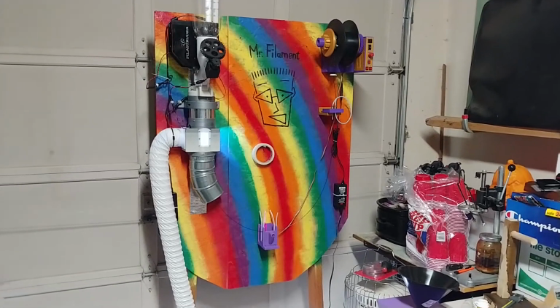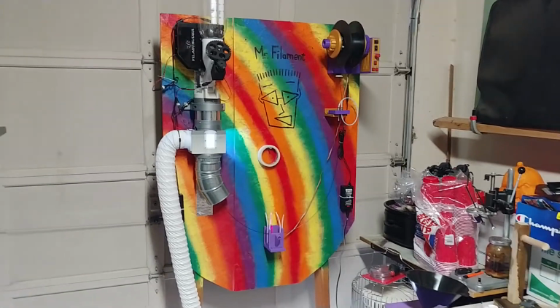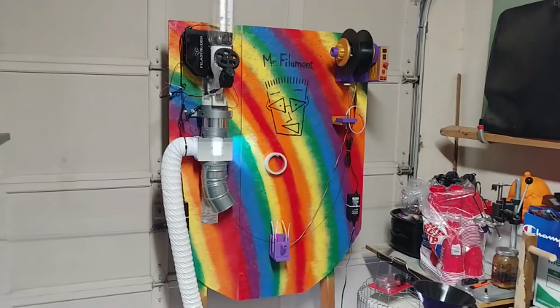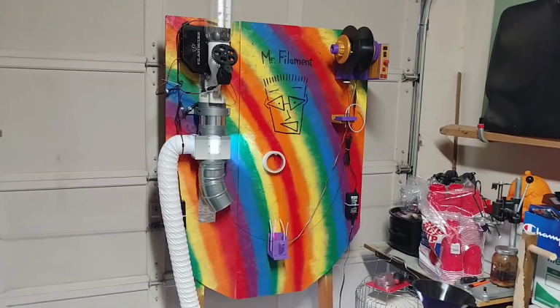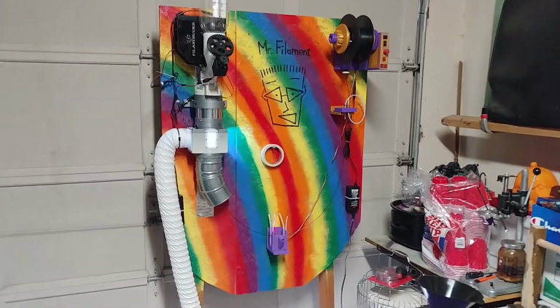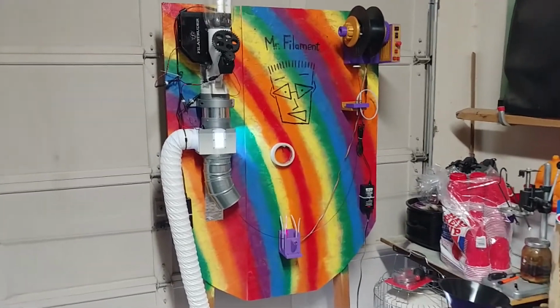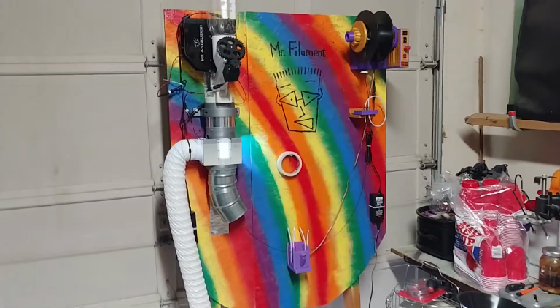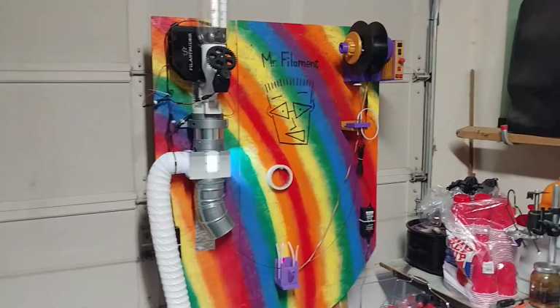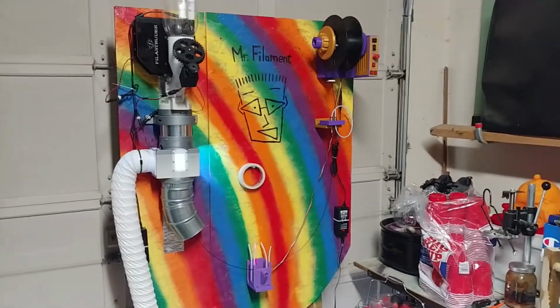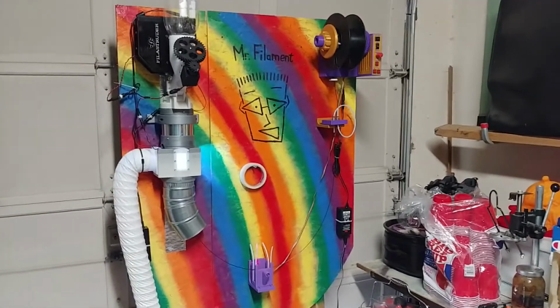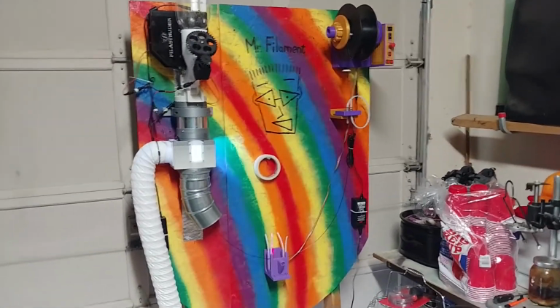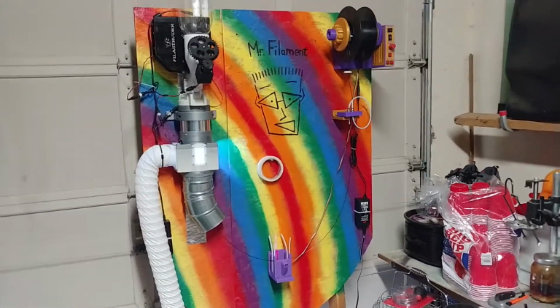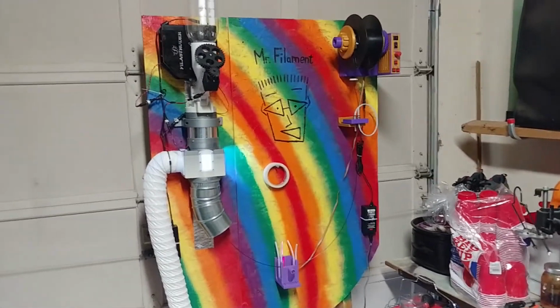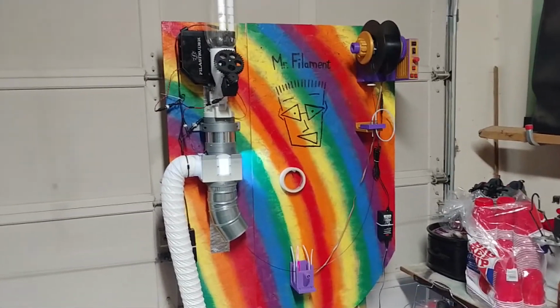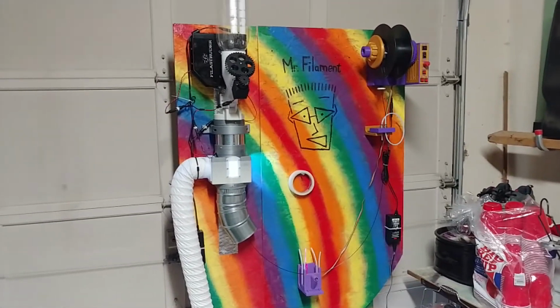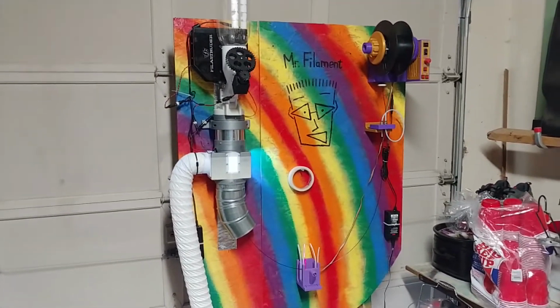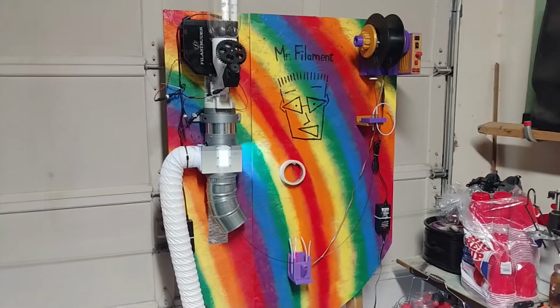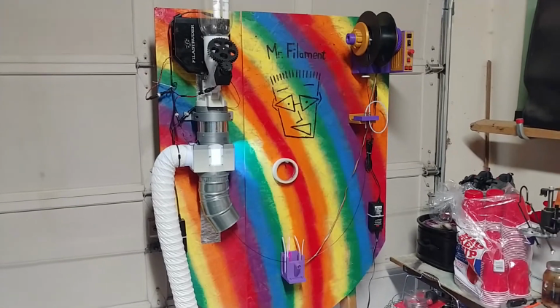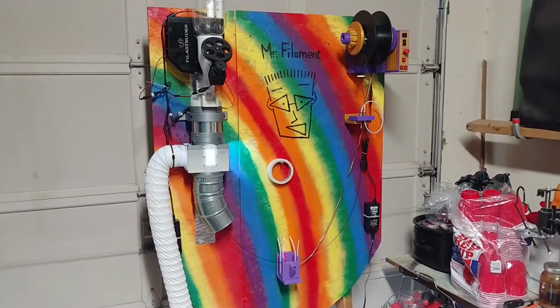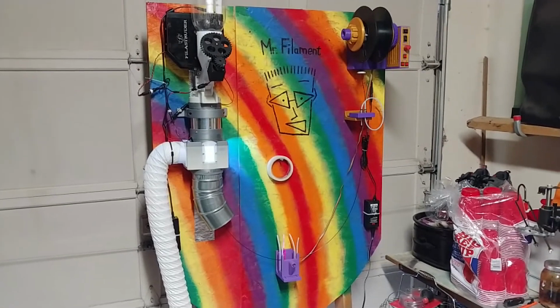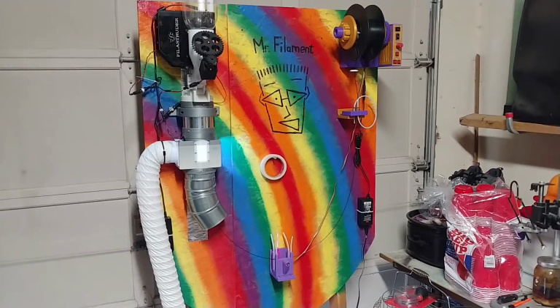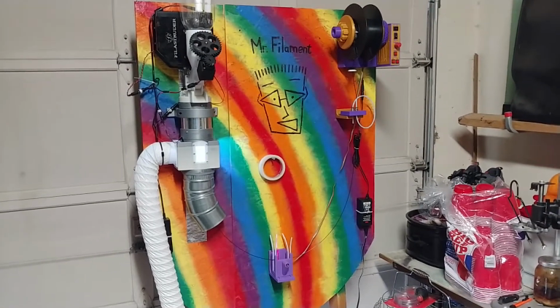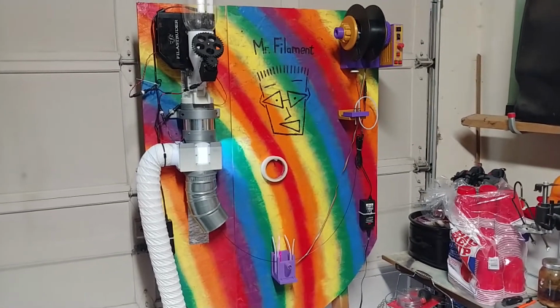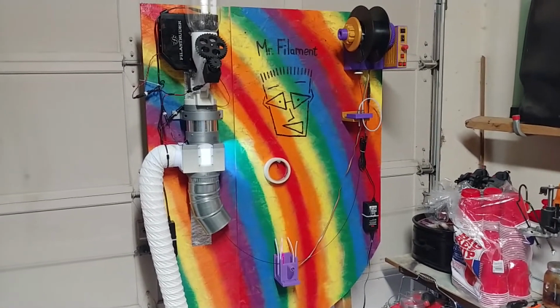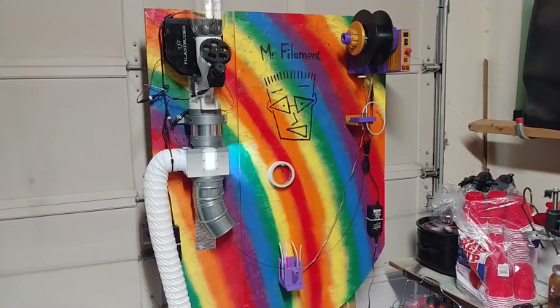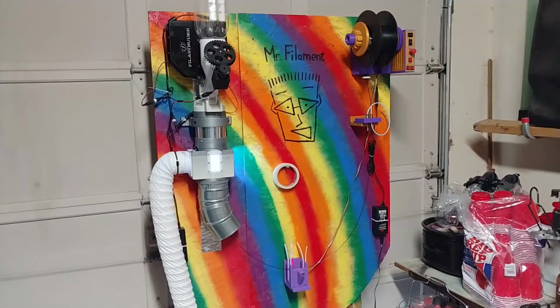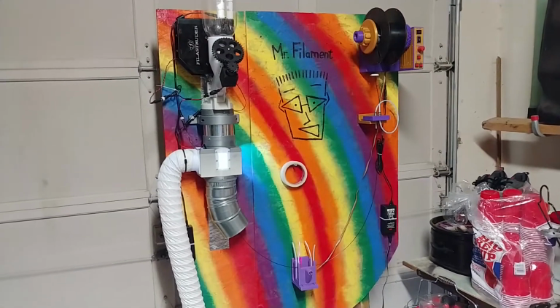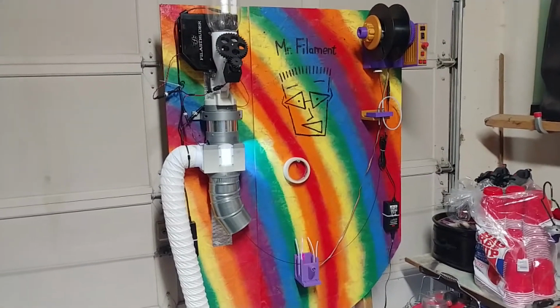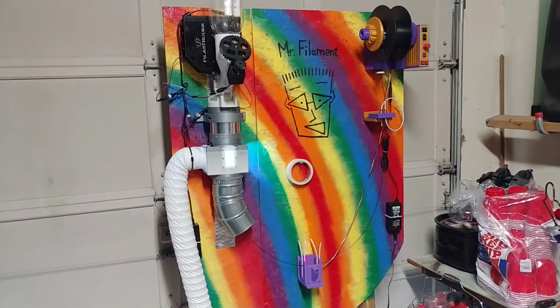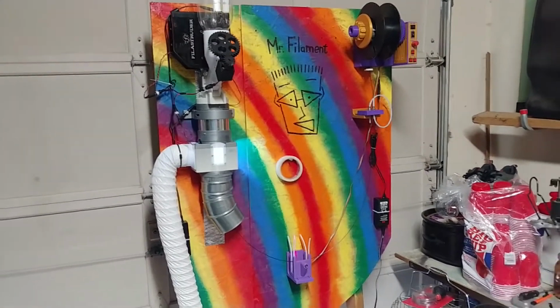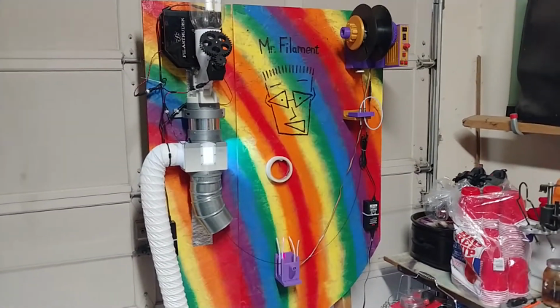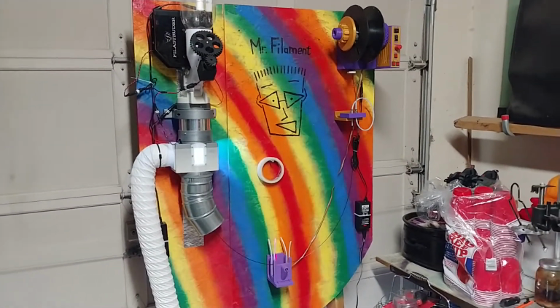All right, so Mr. Filament got a facelift. I had some spray paint and decided to give him a colorful rainbow.